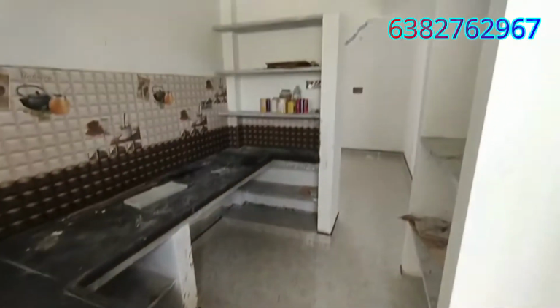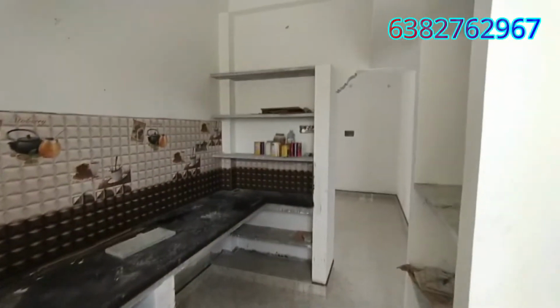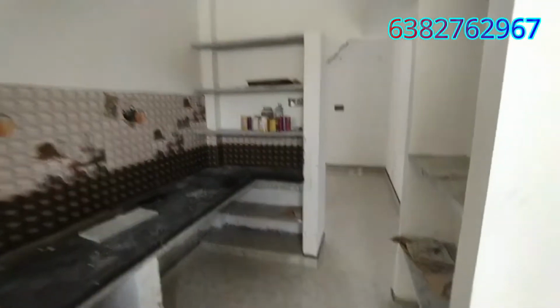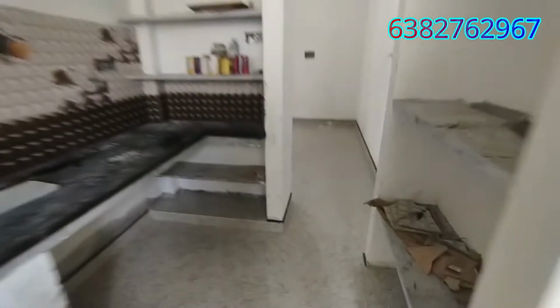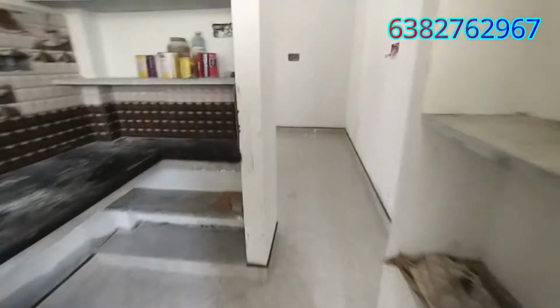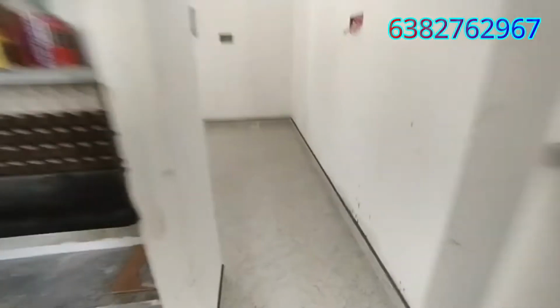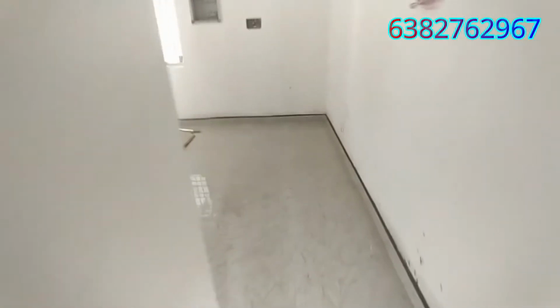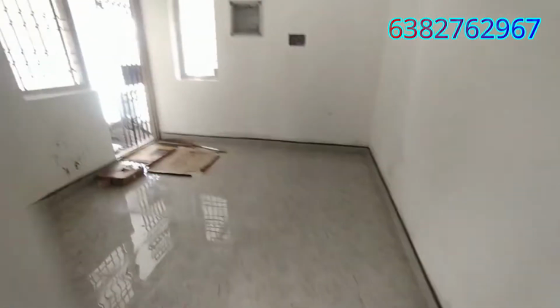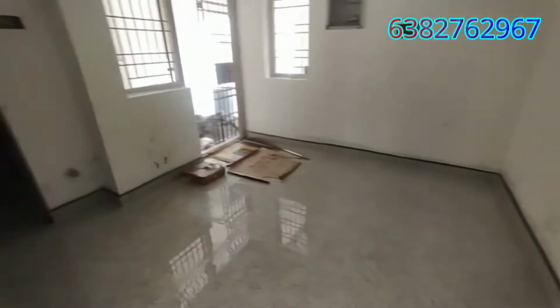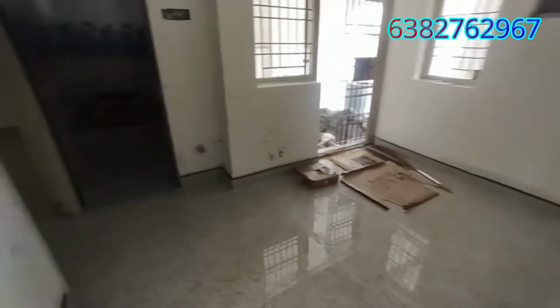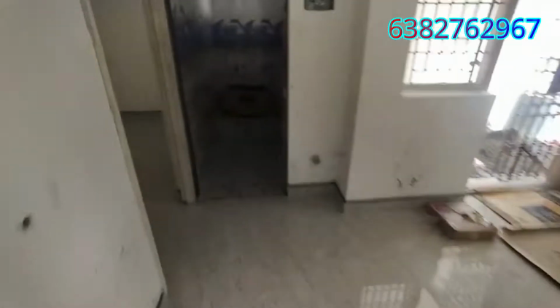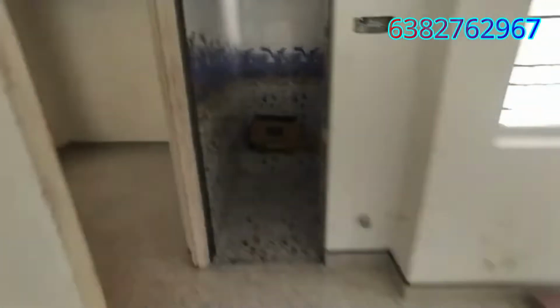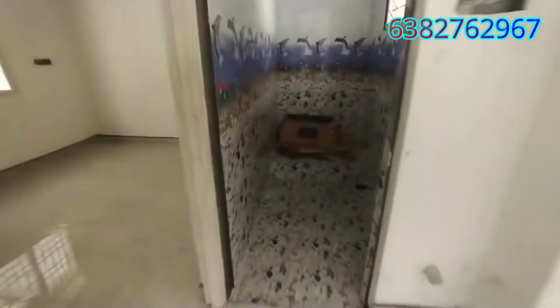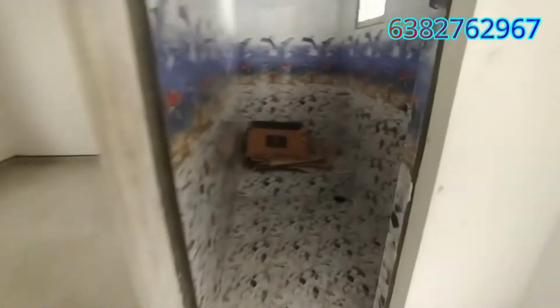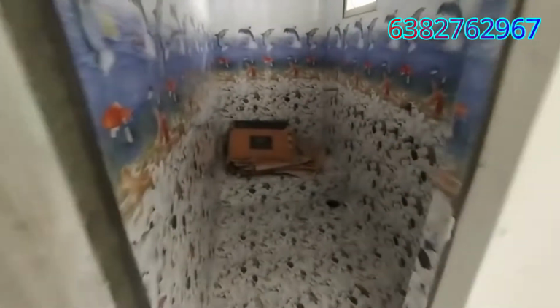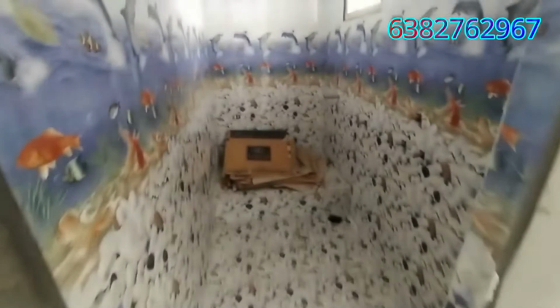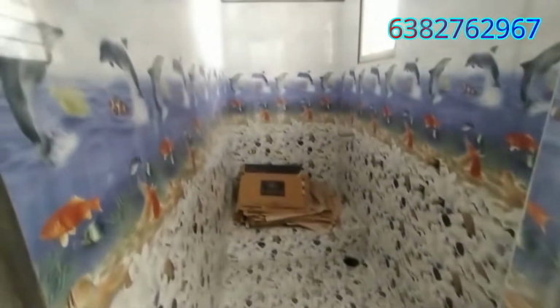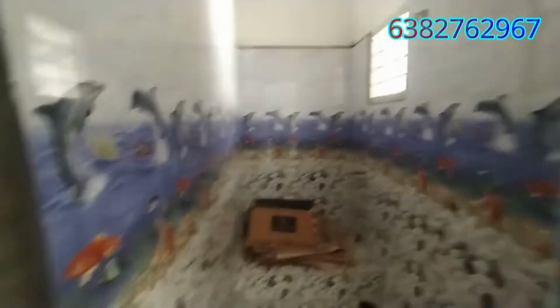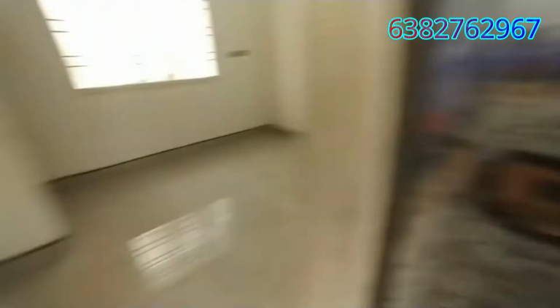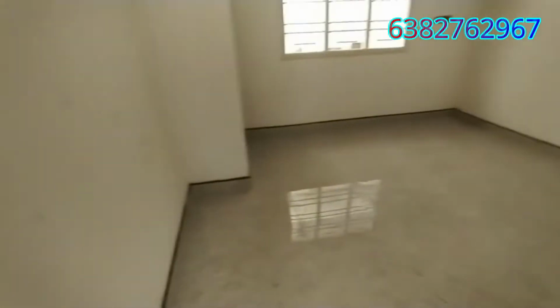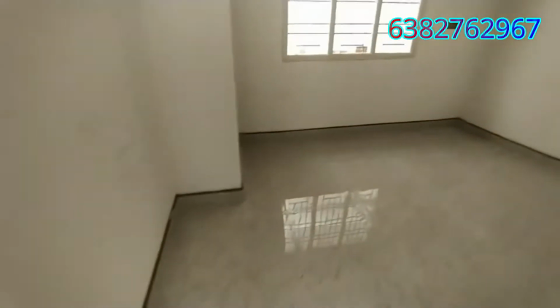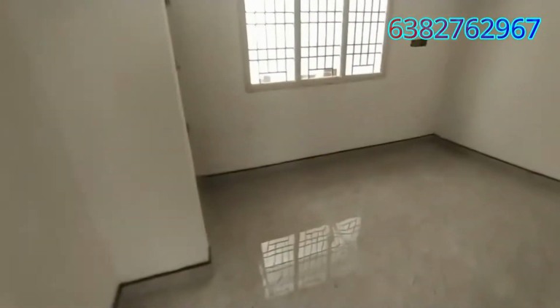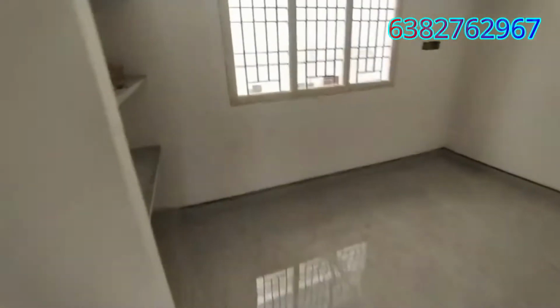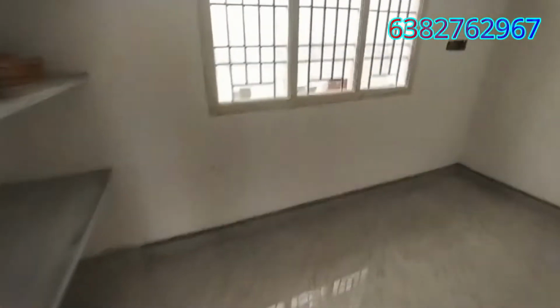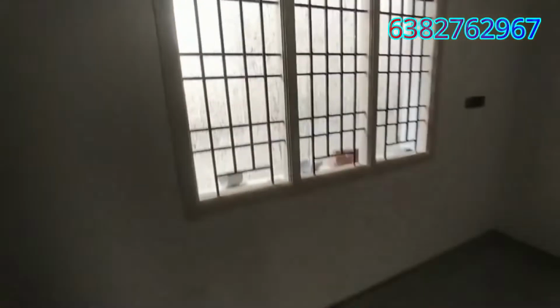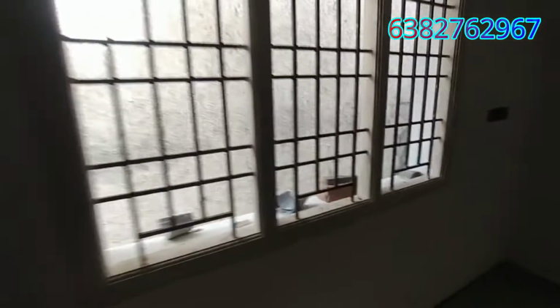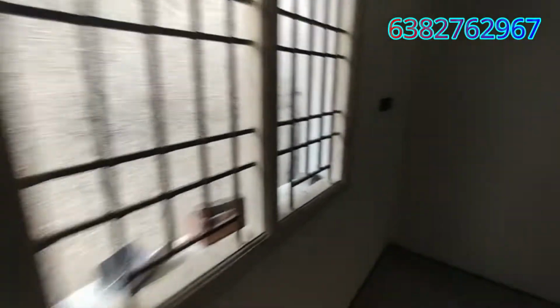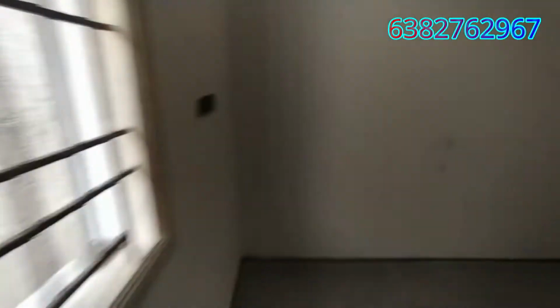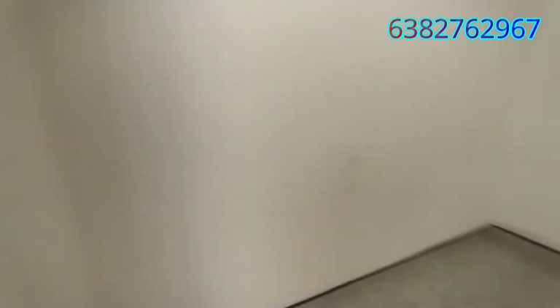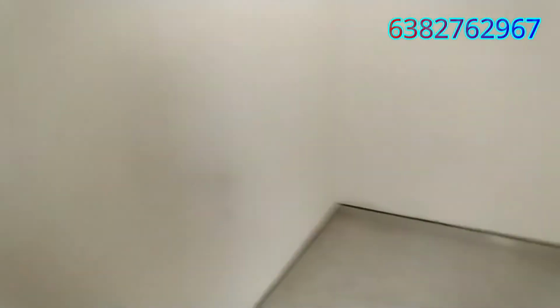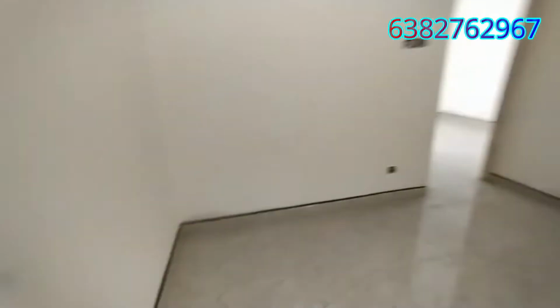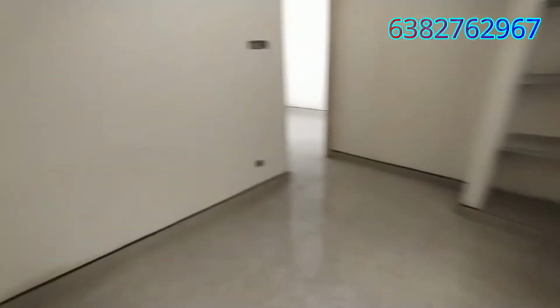The built-up area is 650 square feet. There is a hall, kitchen and common toilet. There is a toilet in the first floor and a toilet in the room.